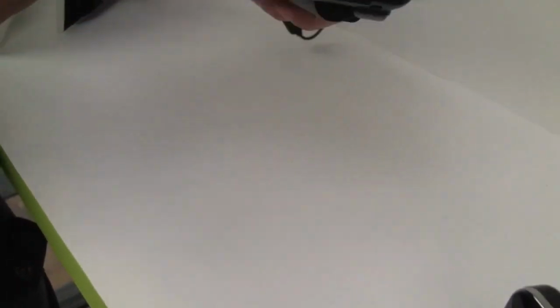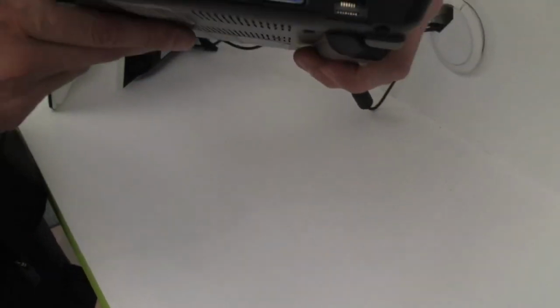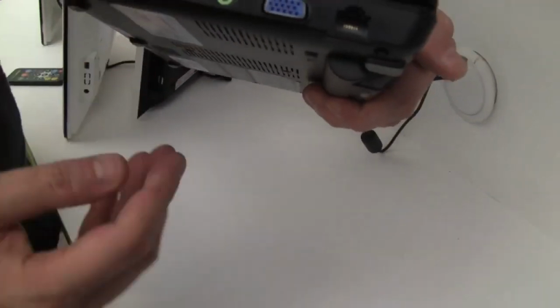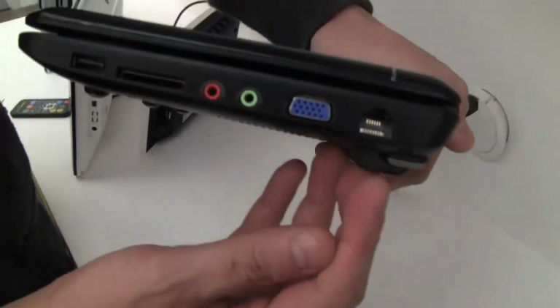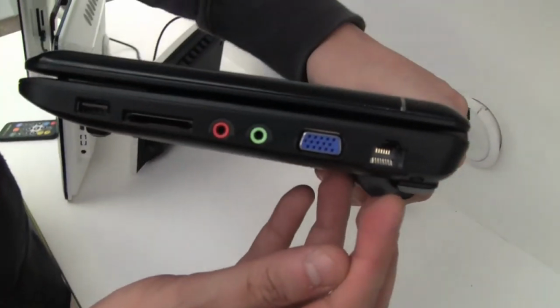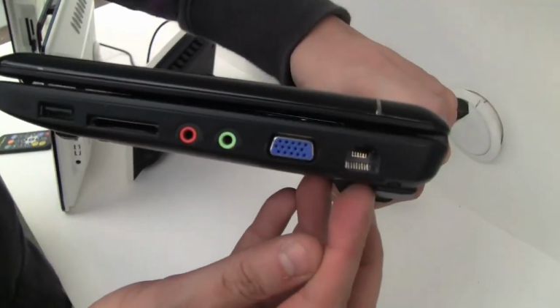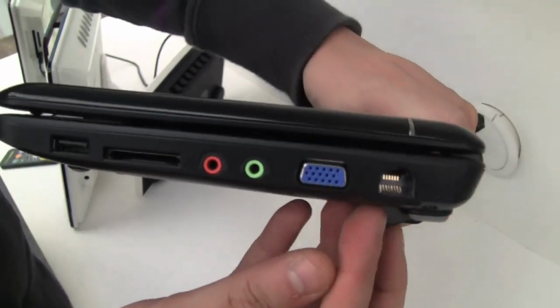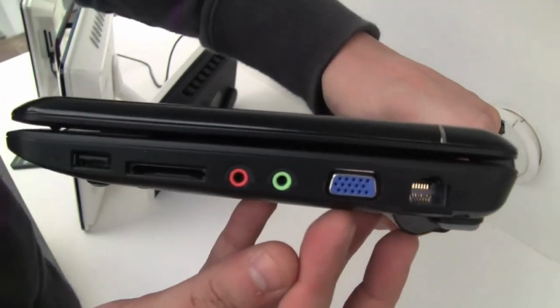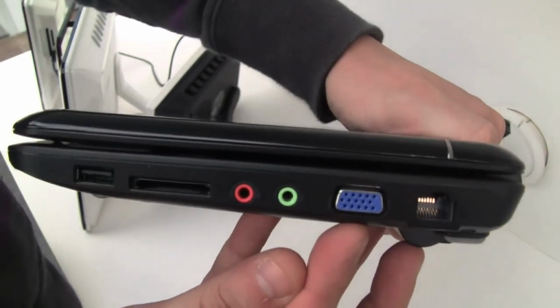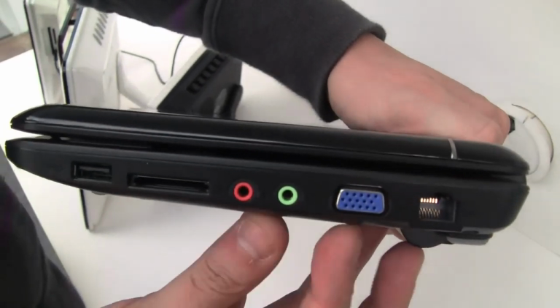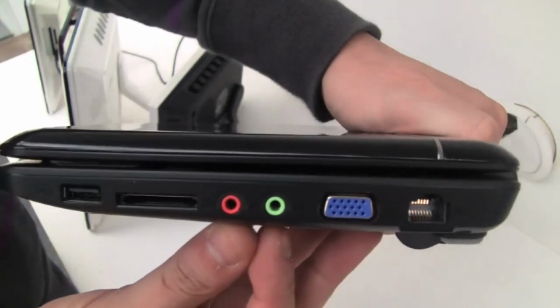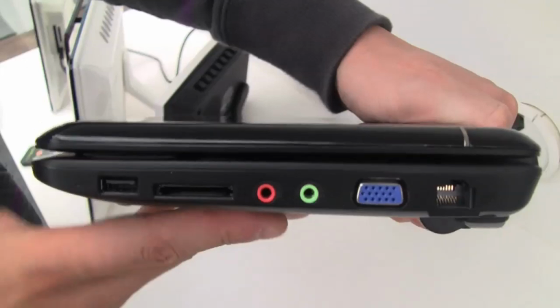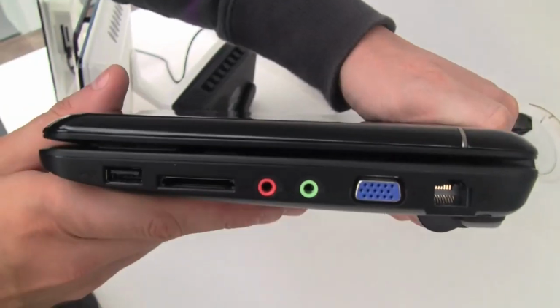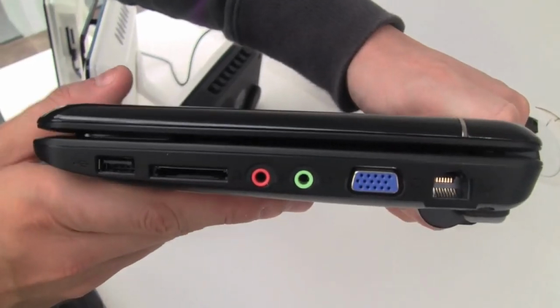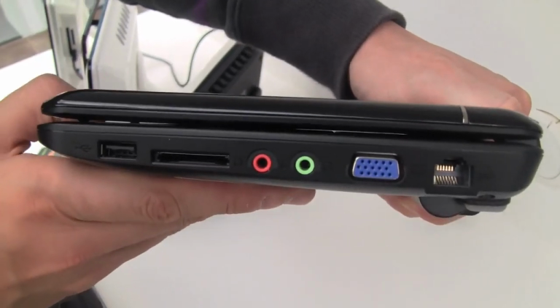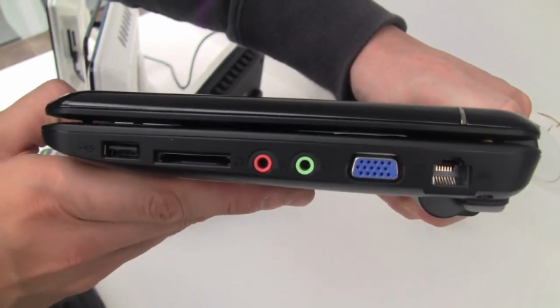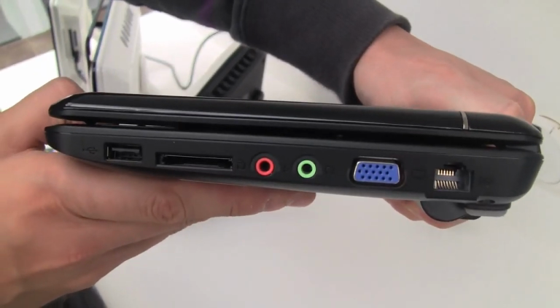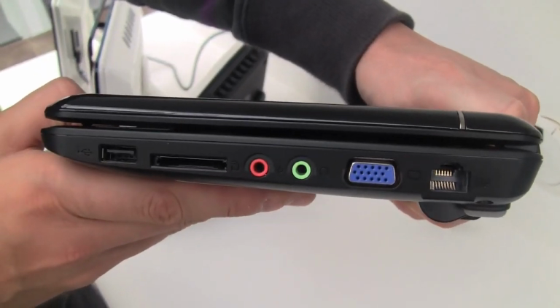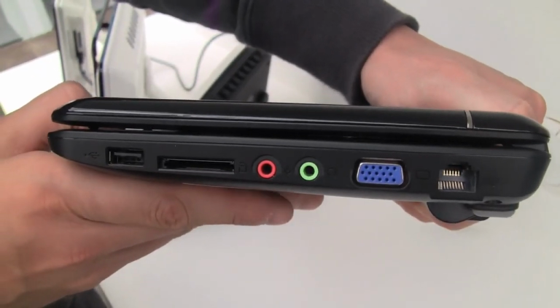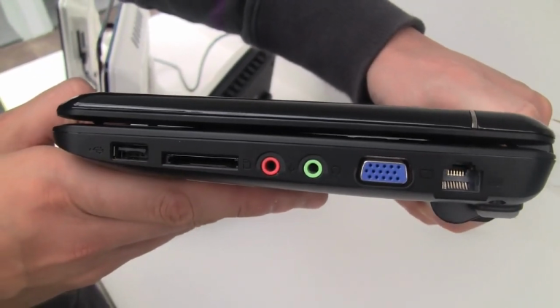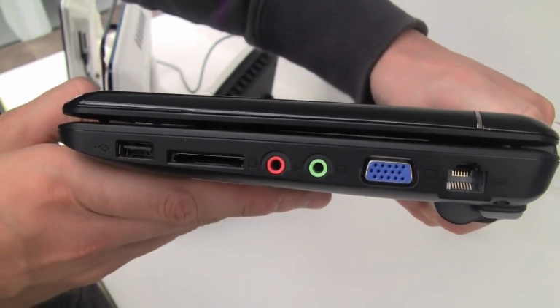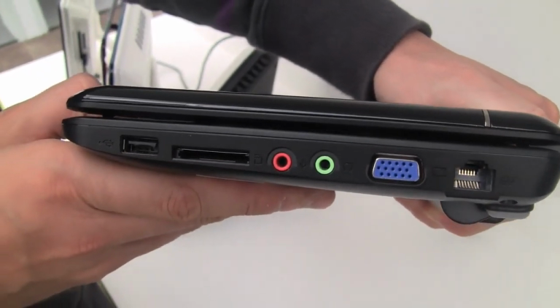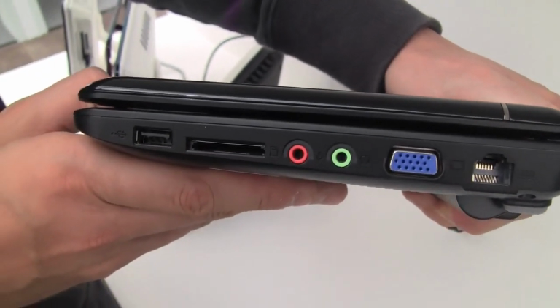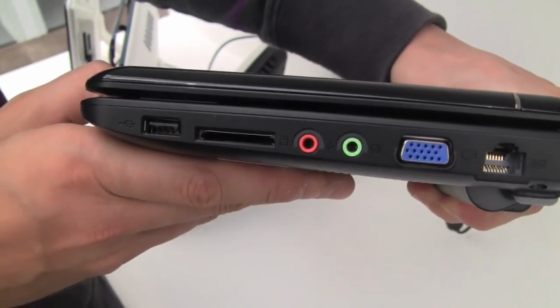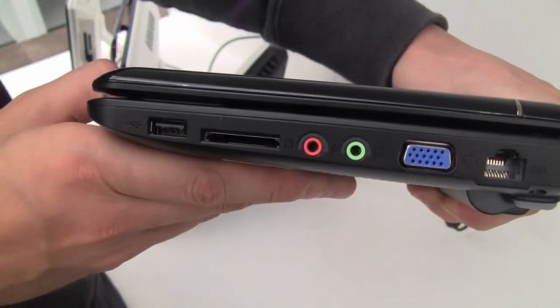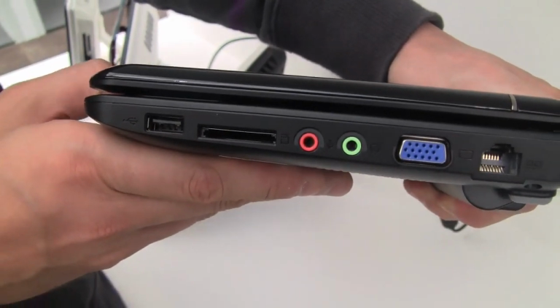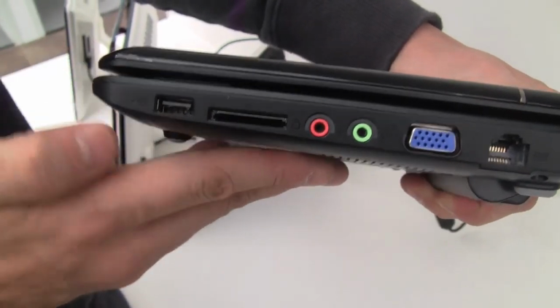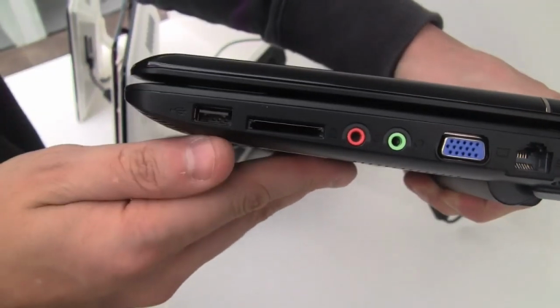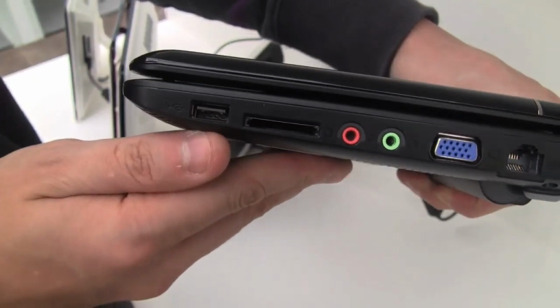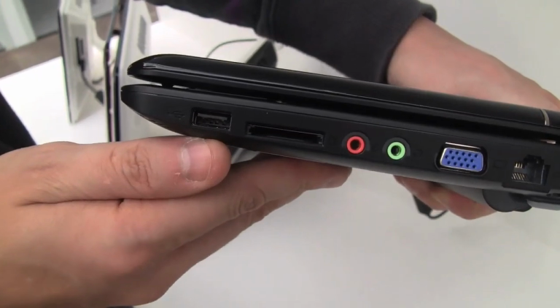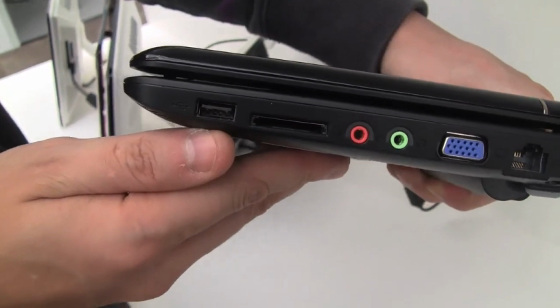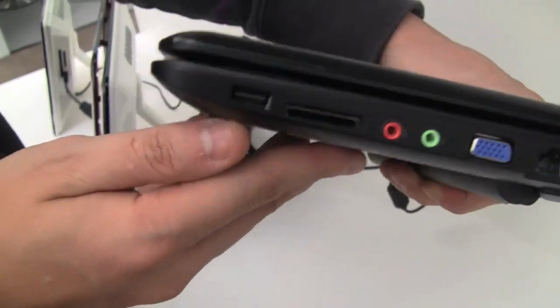Starting from the right side, we have an Ethernet connector, VGA out, jacks for the headset and the microphone, a 4-in-1 card reader, and a USB 2.0.